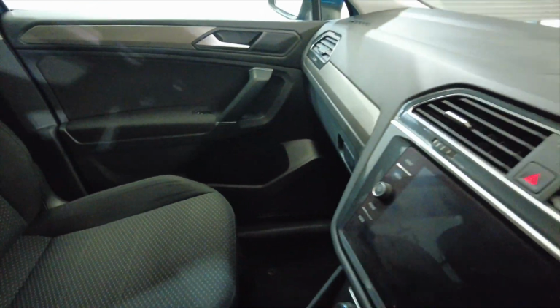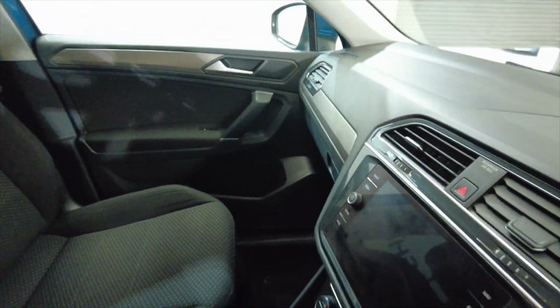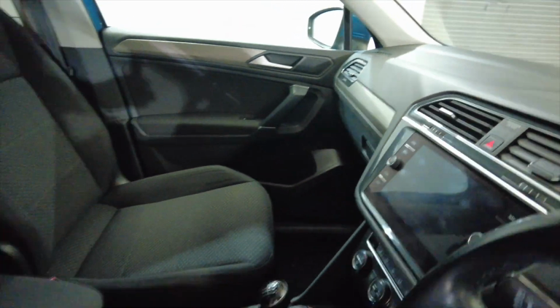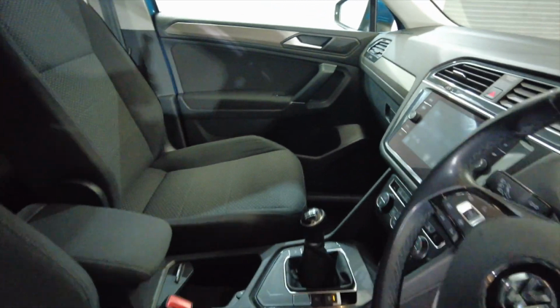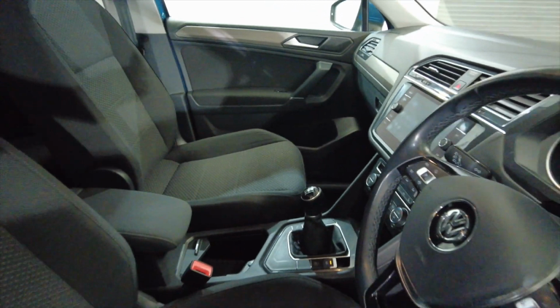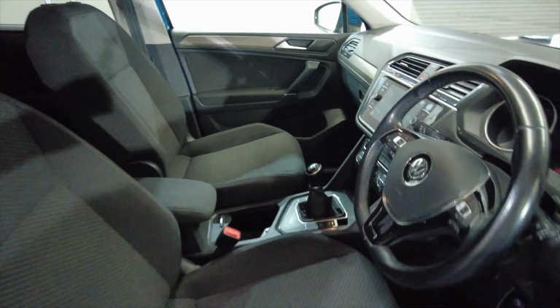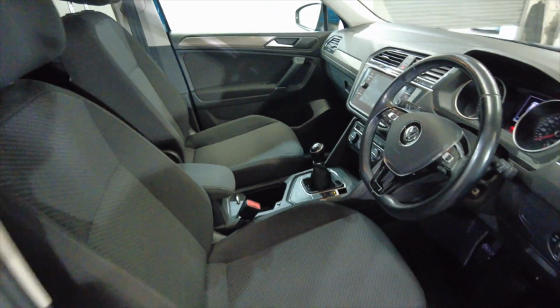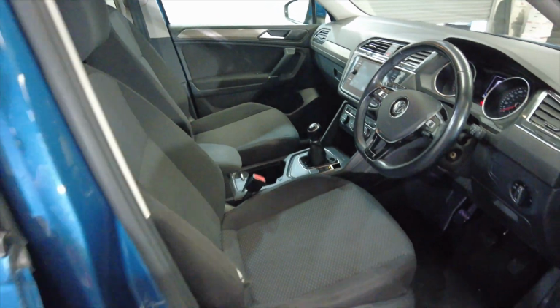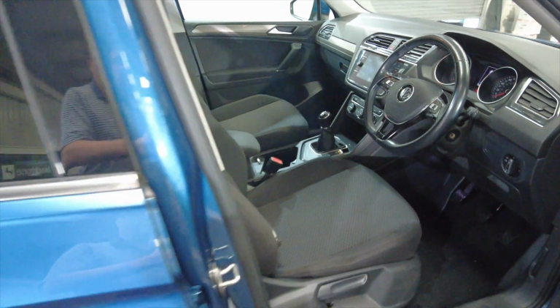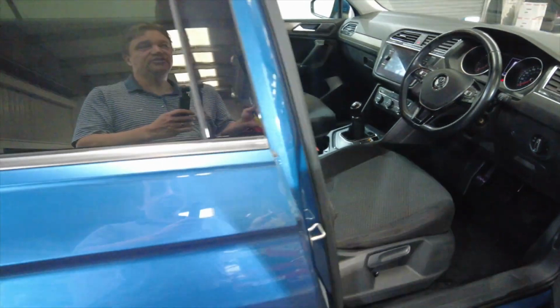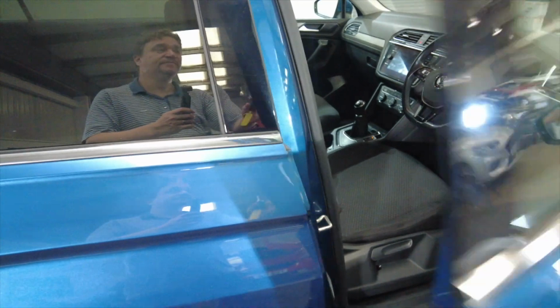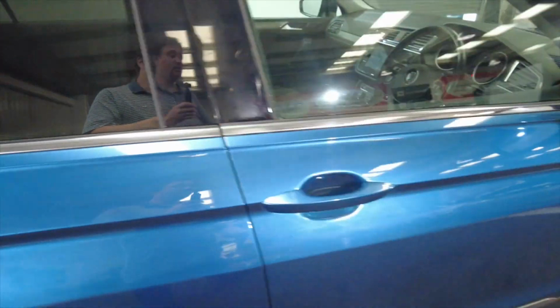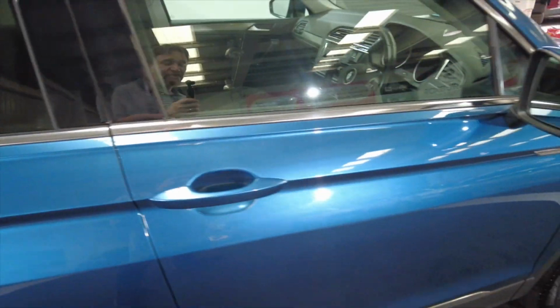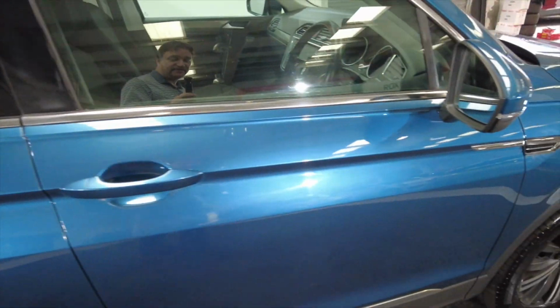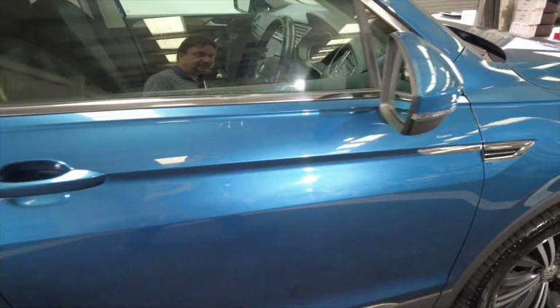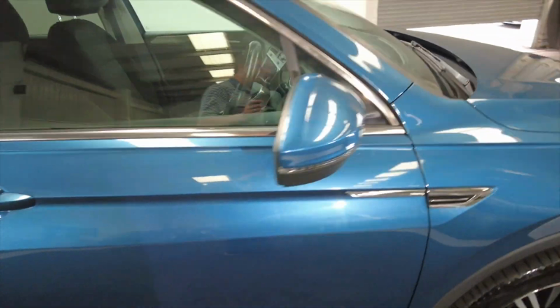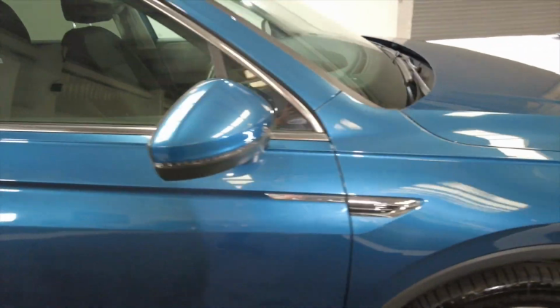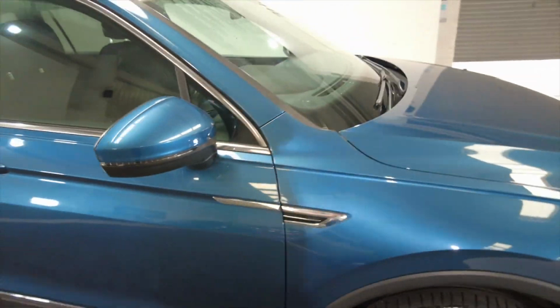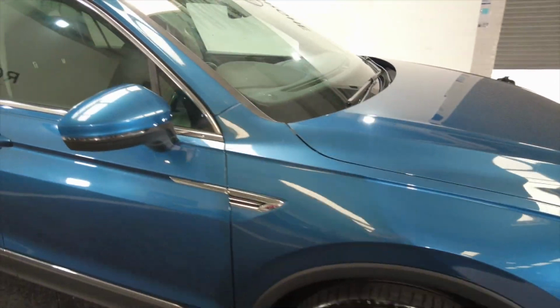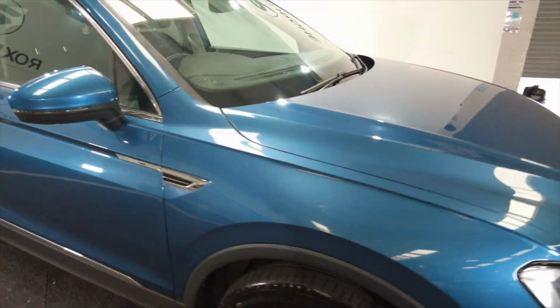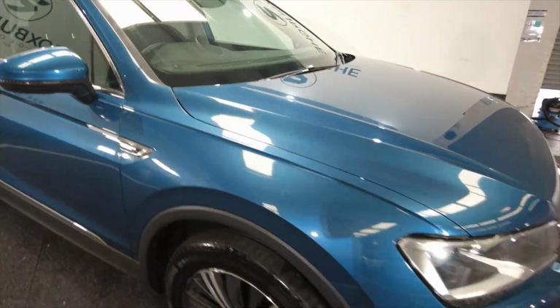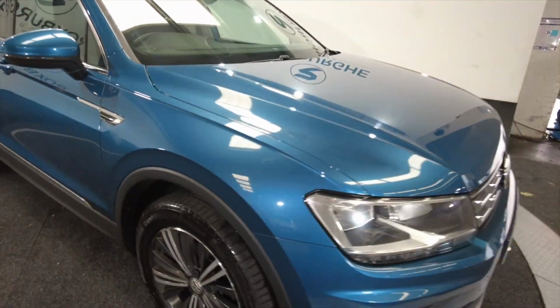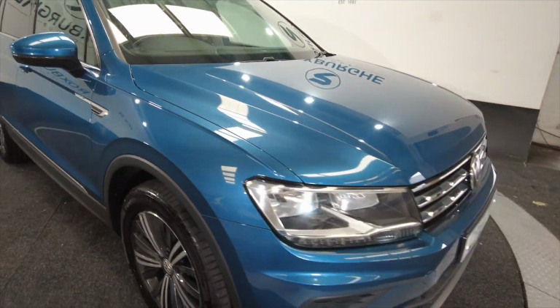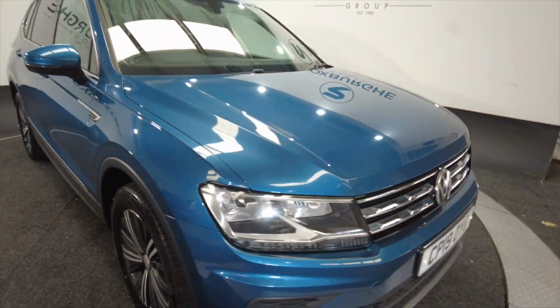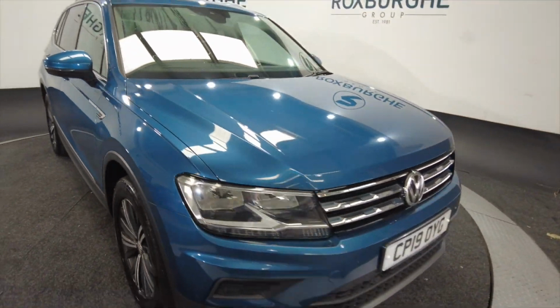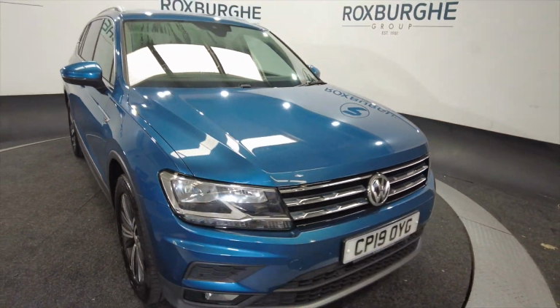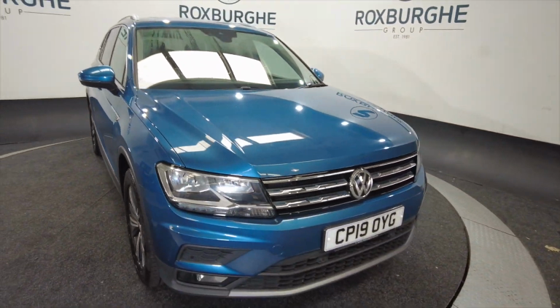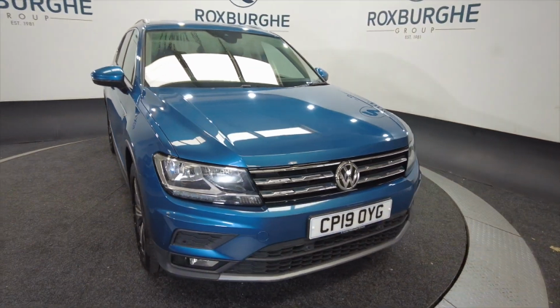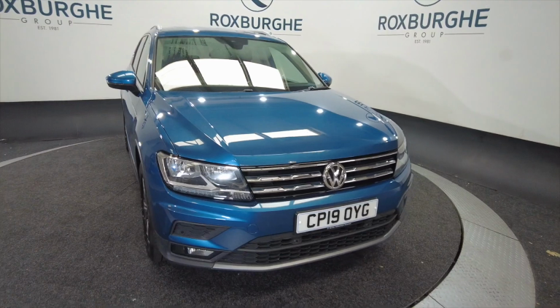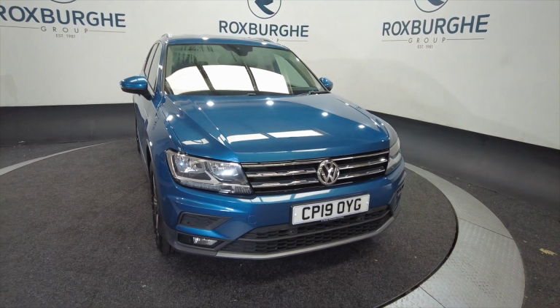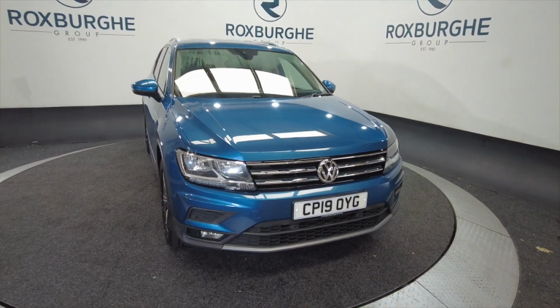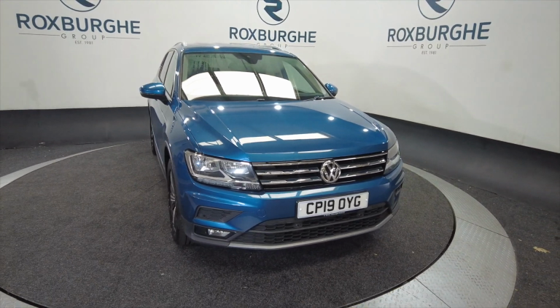So if you are interested in this vehicle or any of our vehicles here at Roxburgh, you can always visit our website or just give us a call today. Thank you.